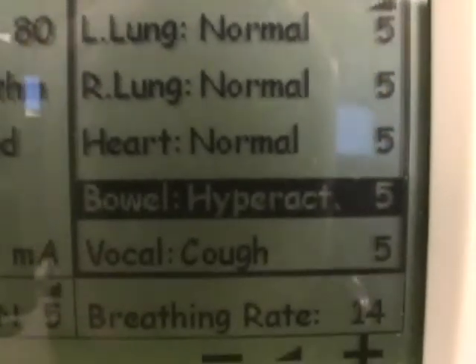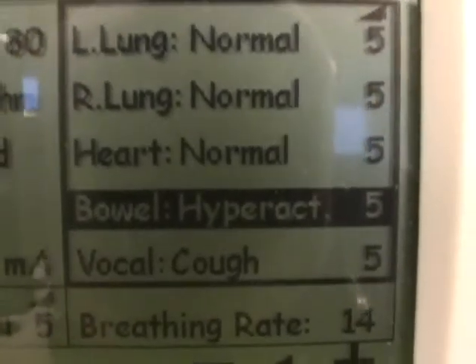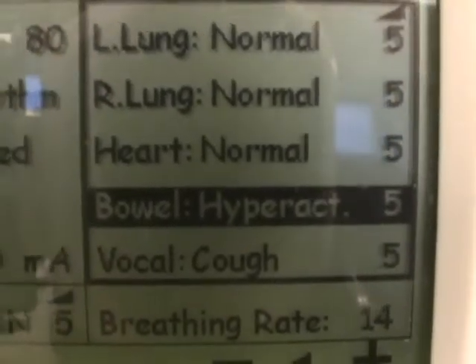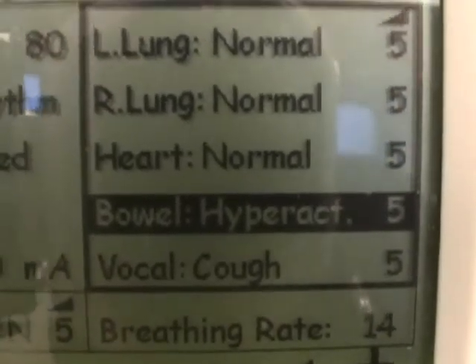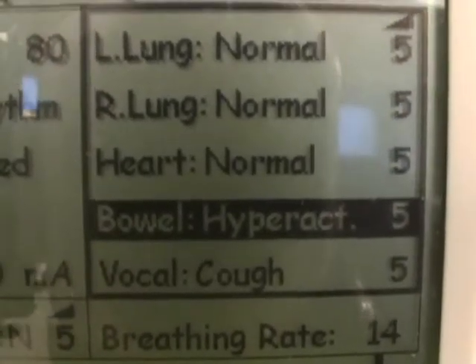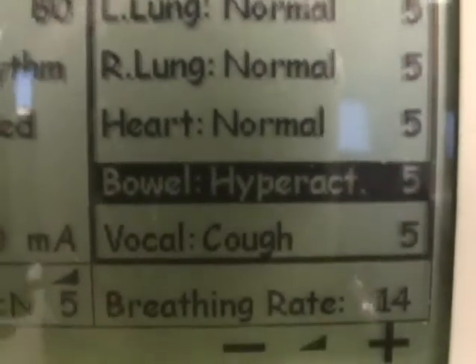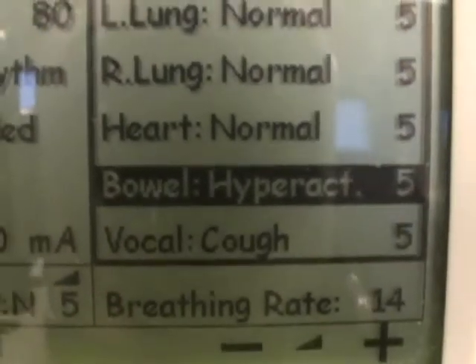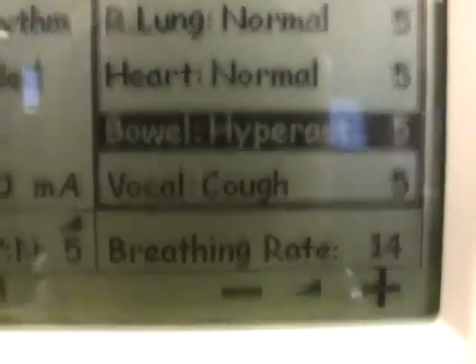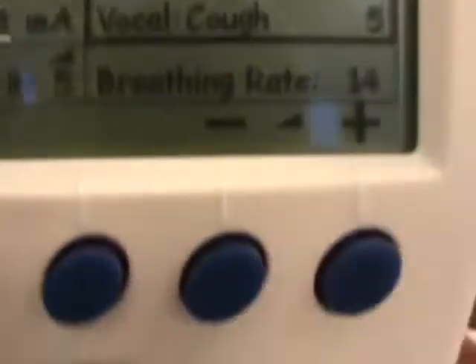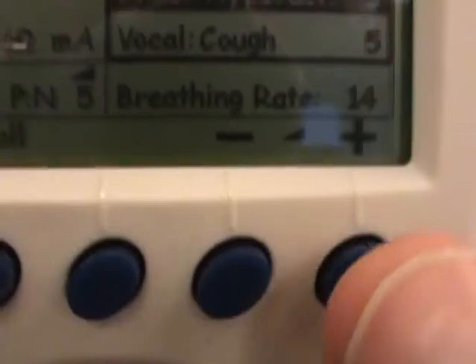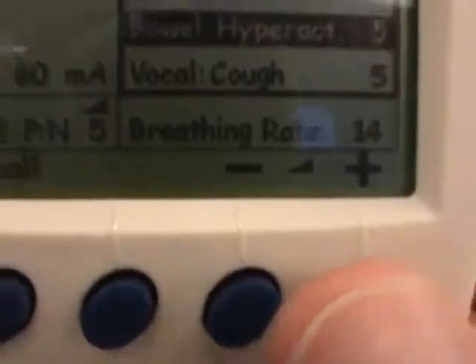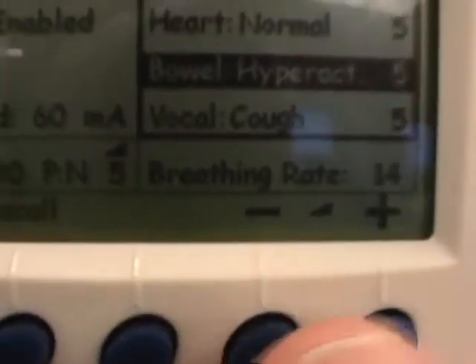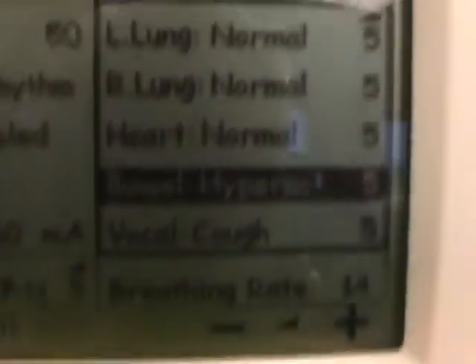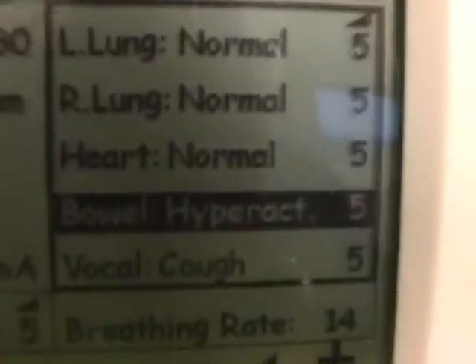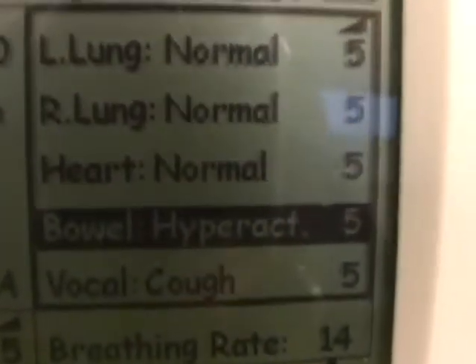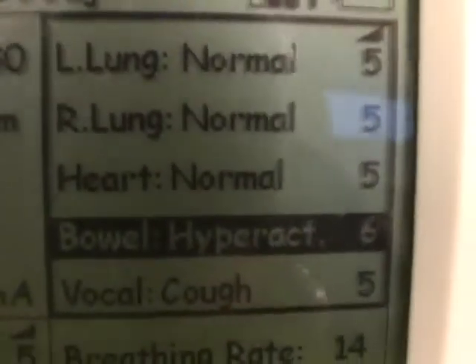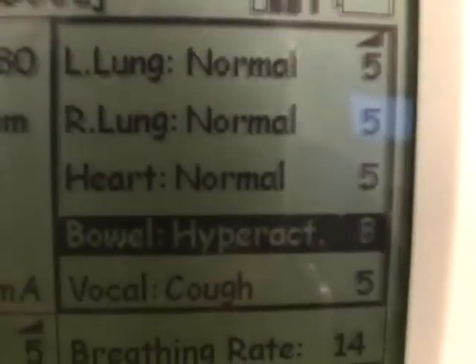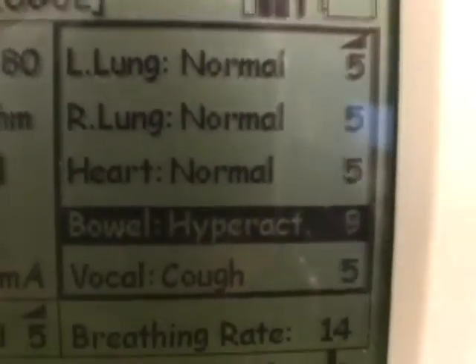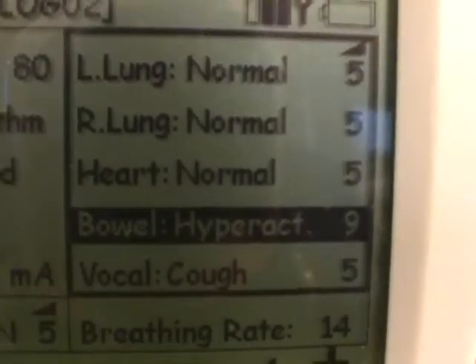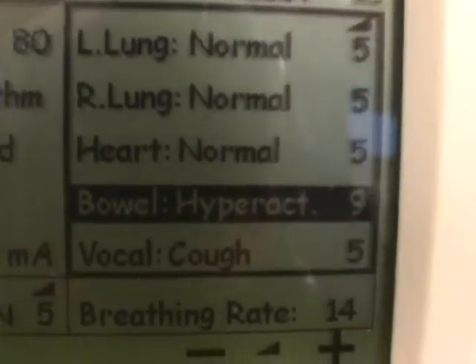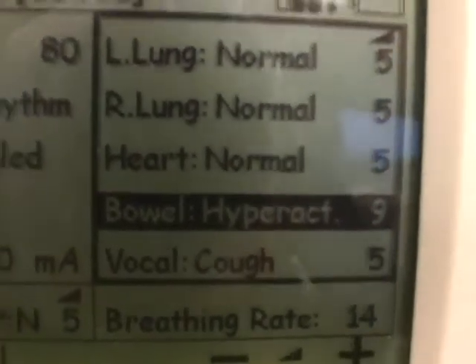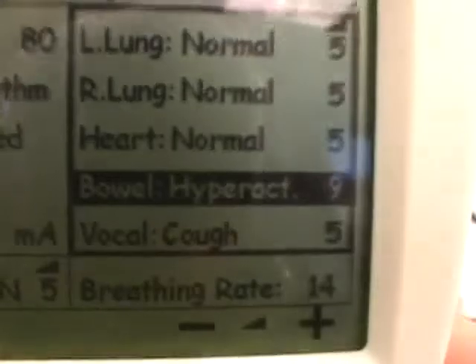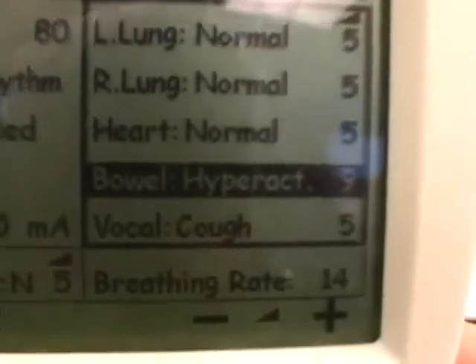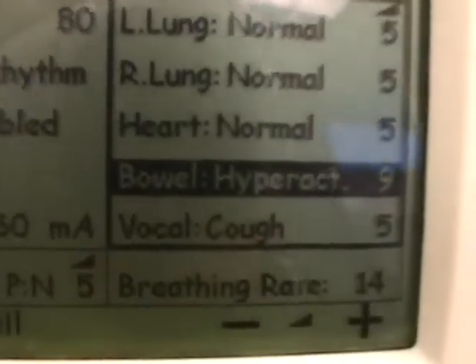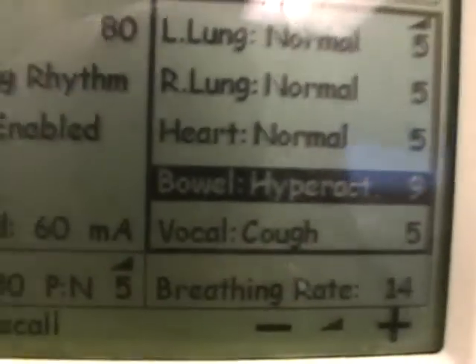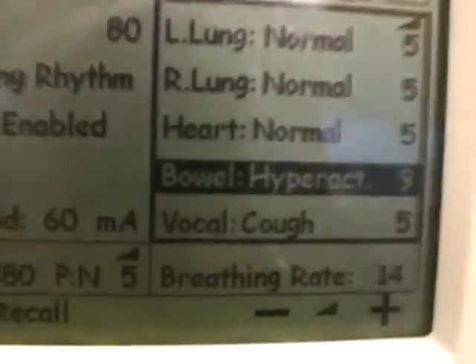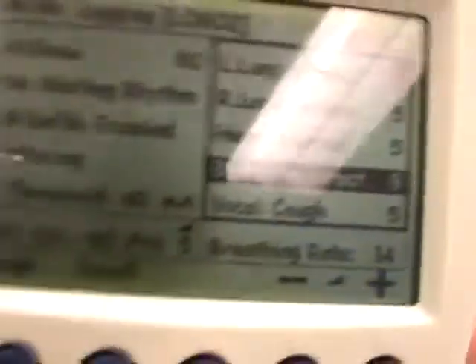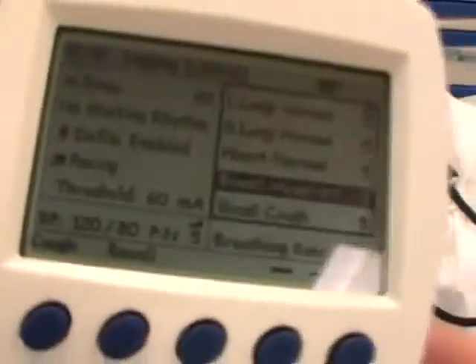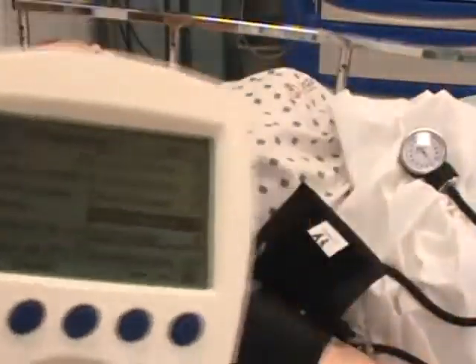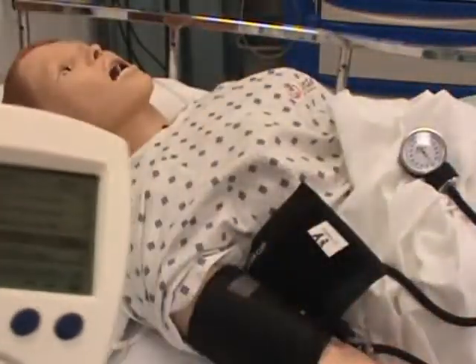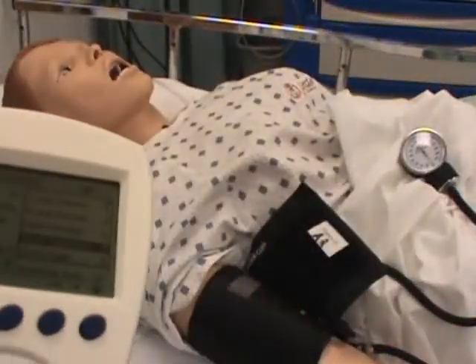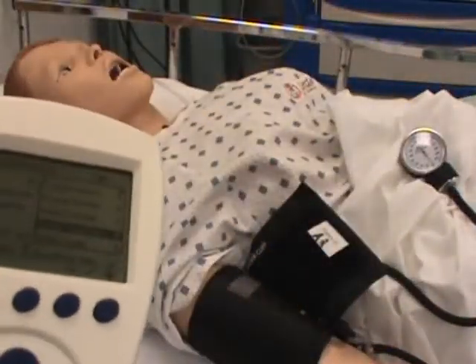Let's say you want to raise the volume. While bowels is highlighted, simply go to the plus and minus arrows and increase or decrease volume as needed. Then let your students use their stethoscopes to landmark and listen for the bowel sounds.